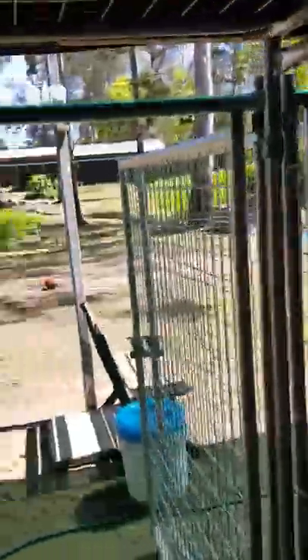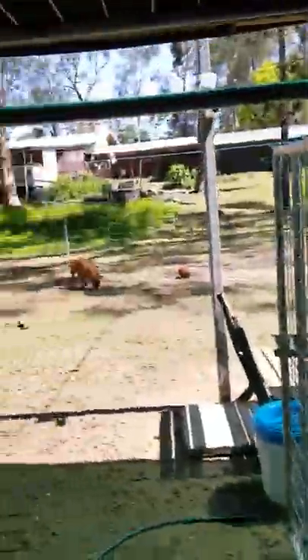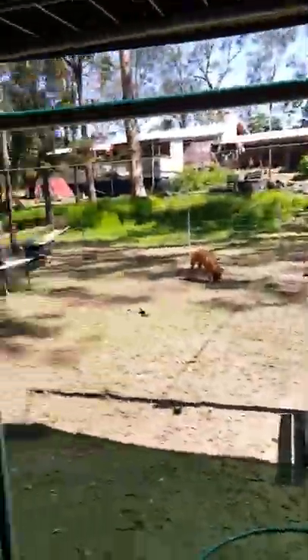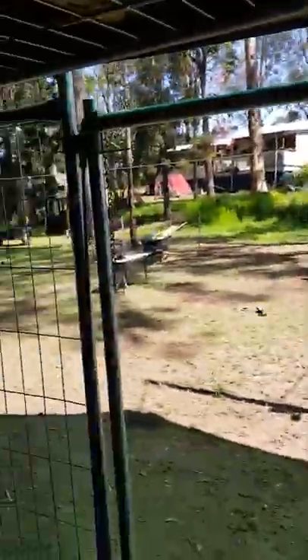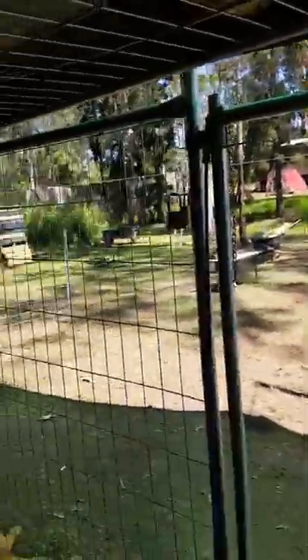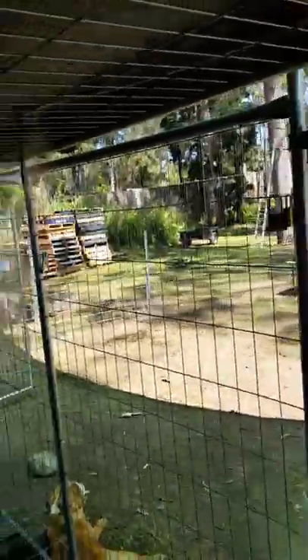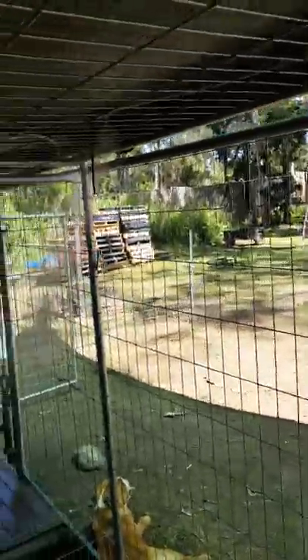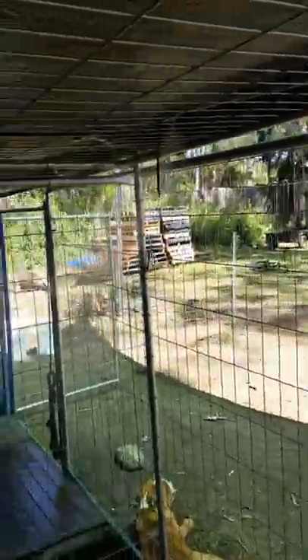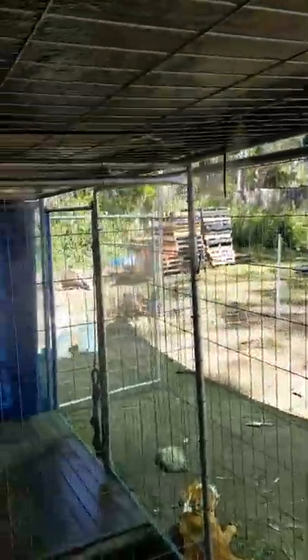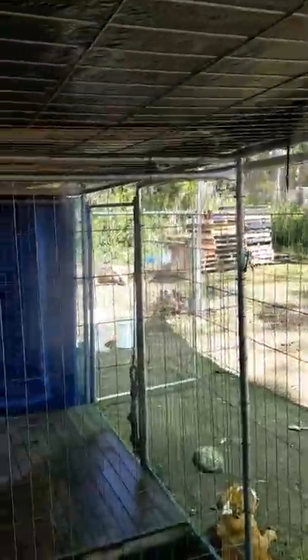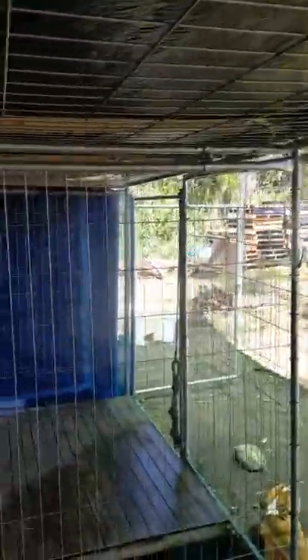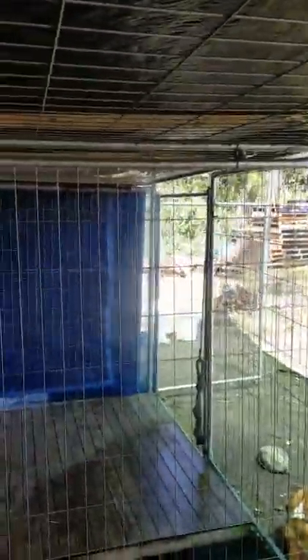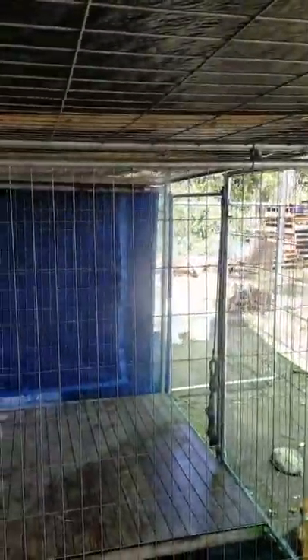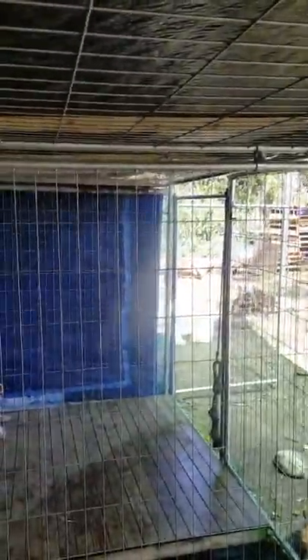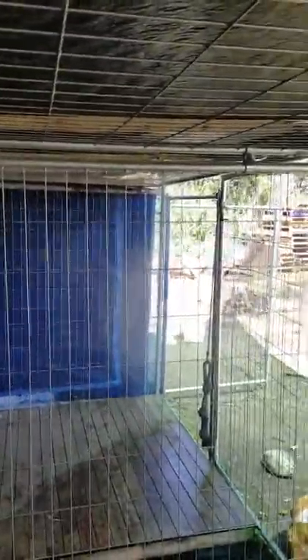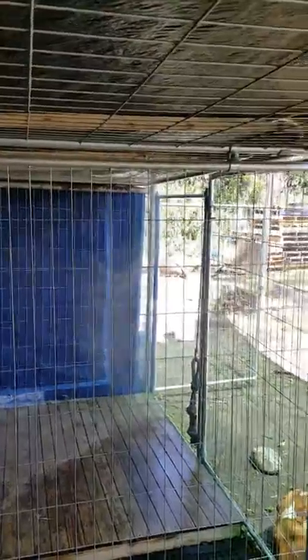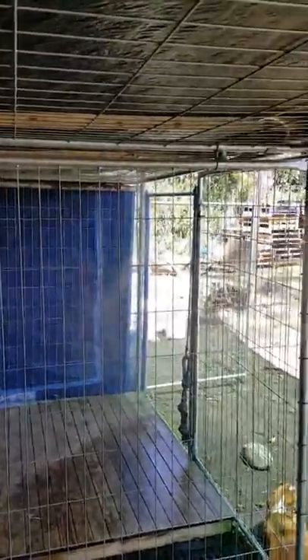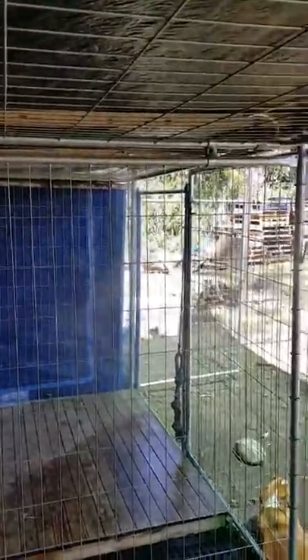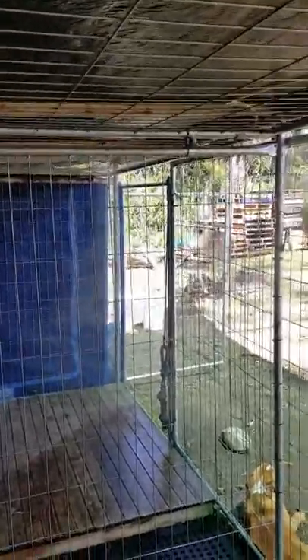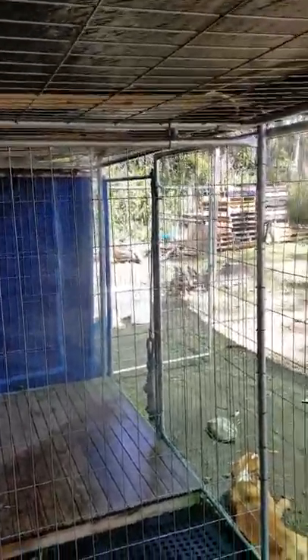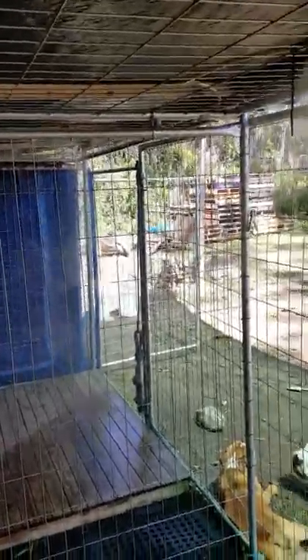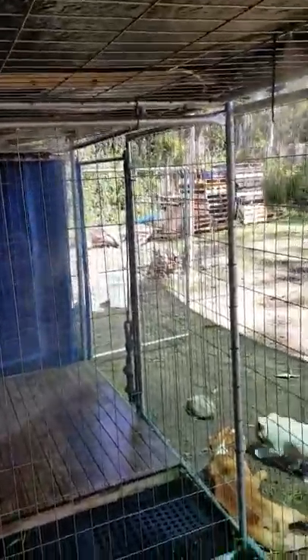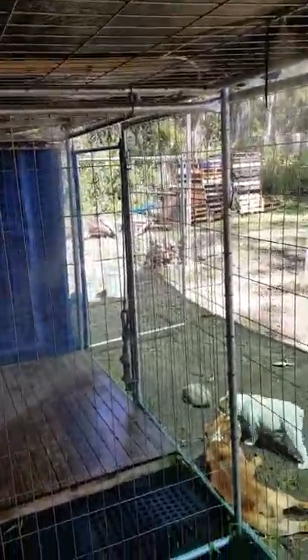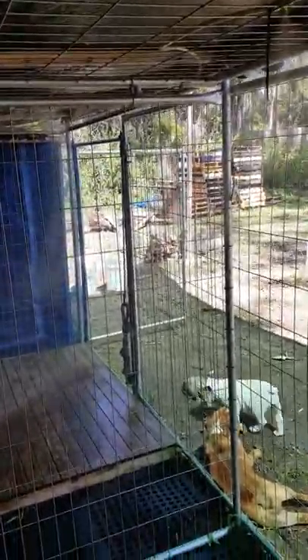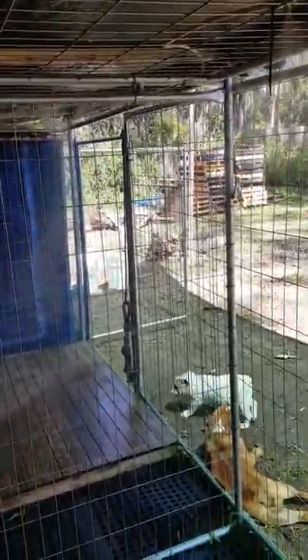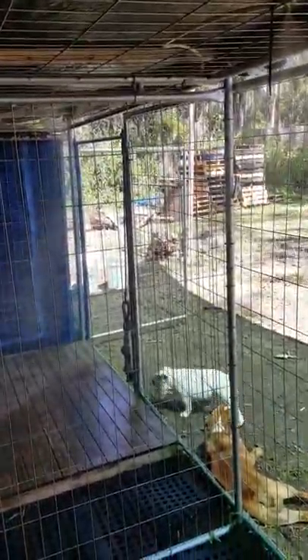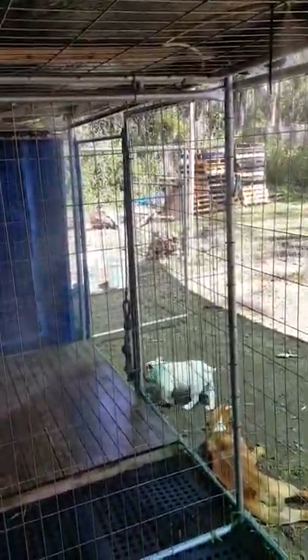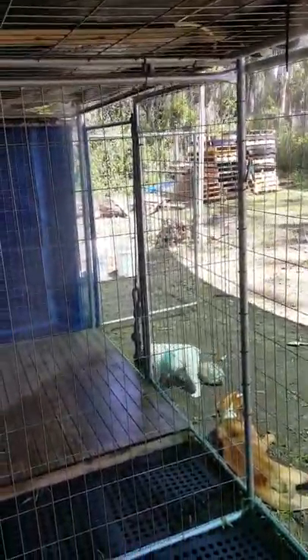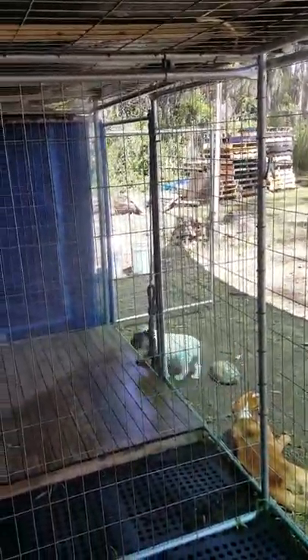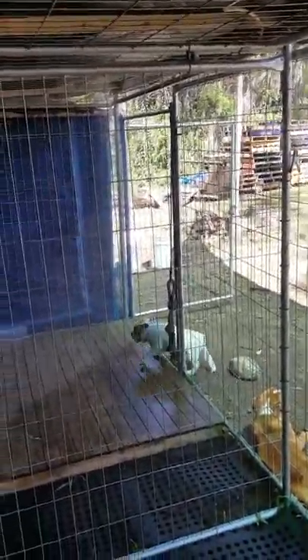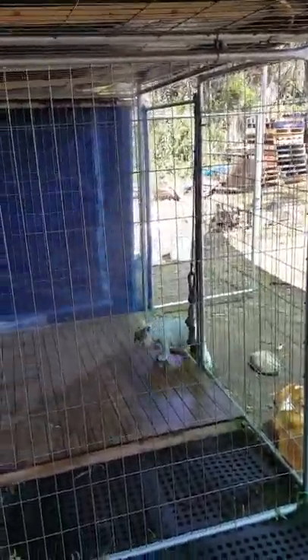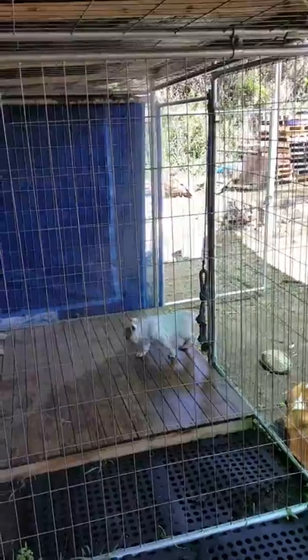Just walking from outside the cages to coming inside the cage here, the temperature drop is drastic. It's really quite comfortable in these cages for the dogs.